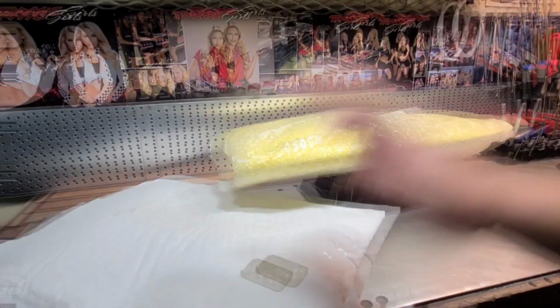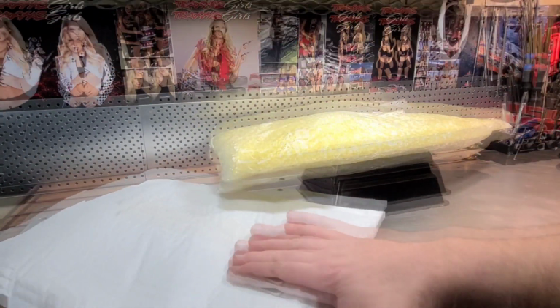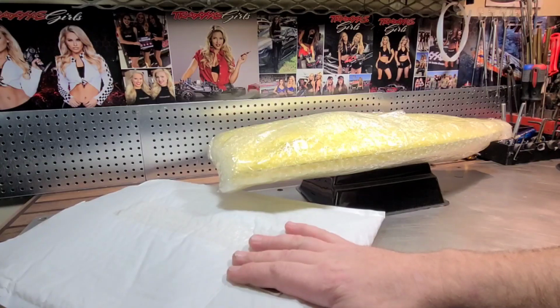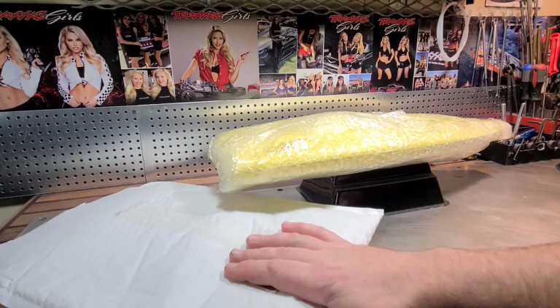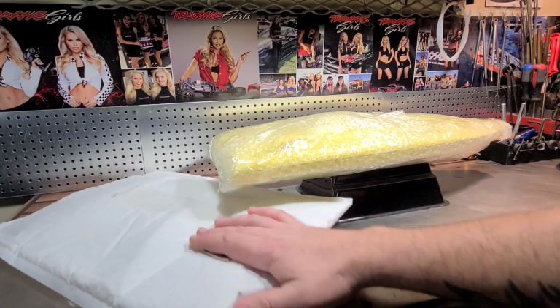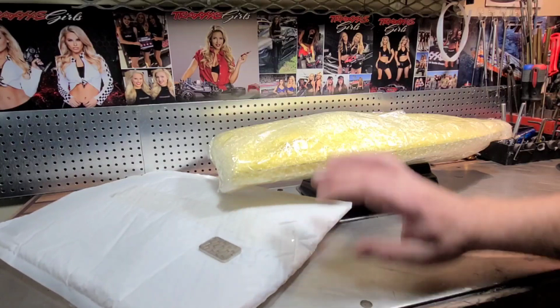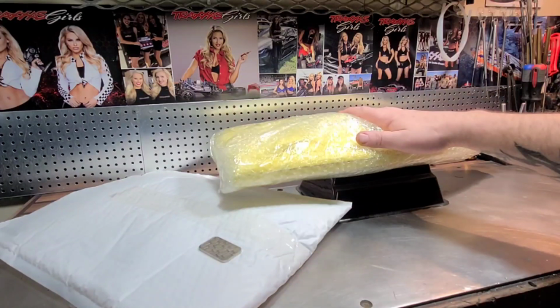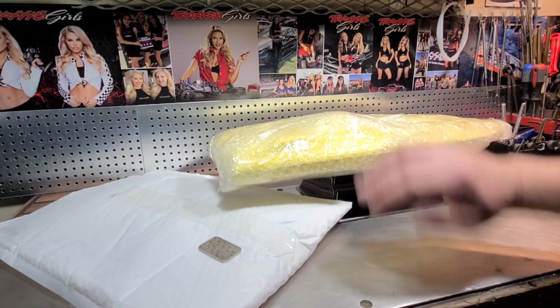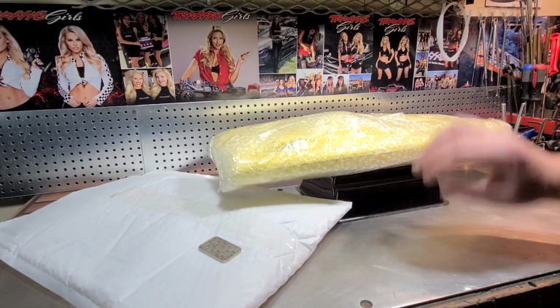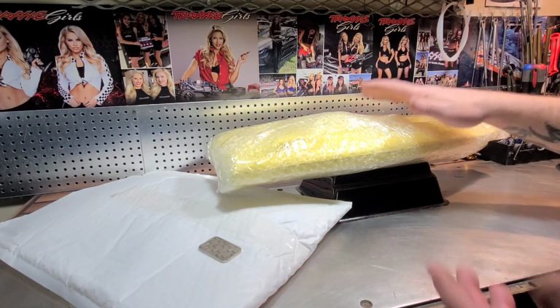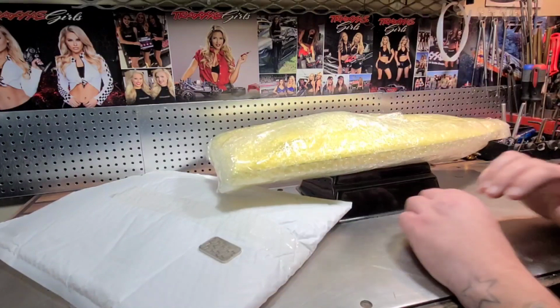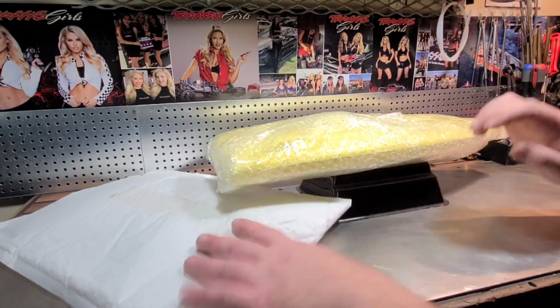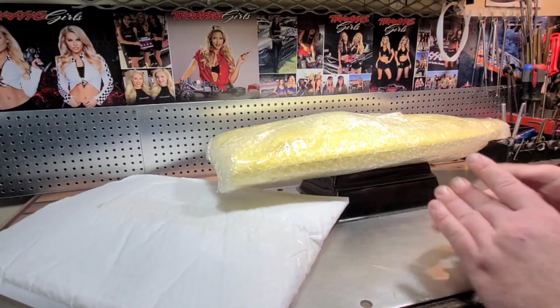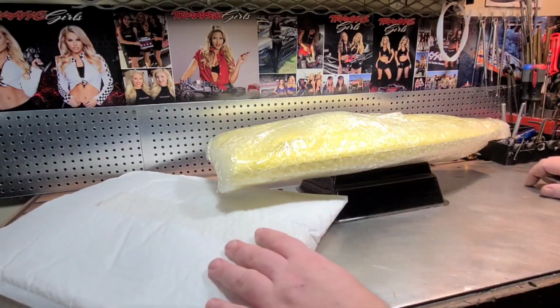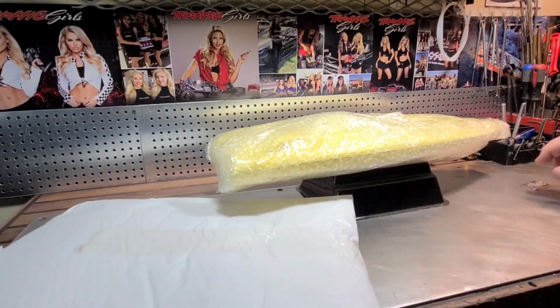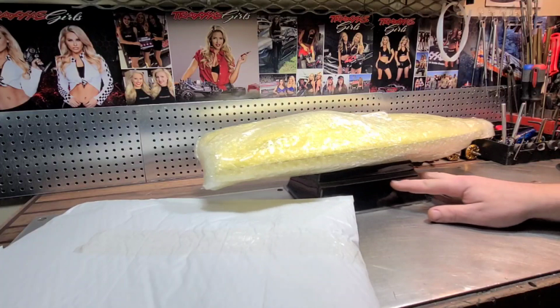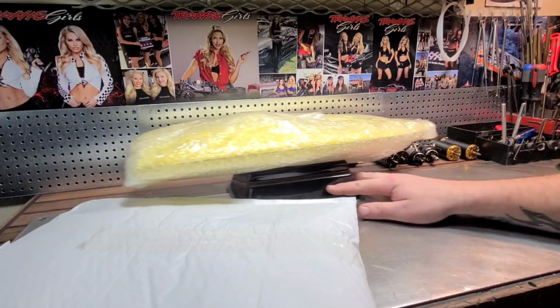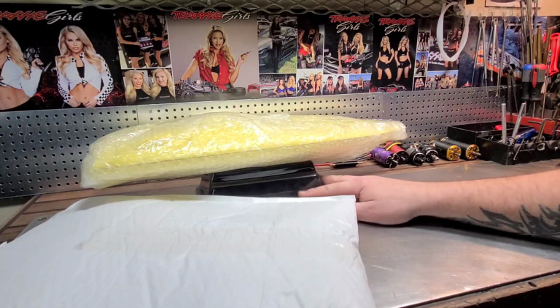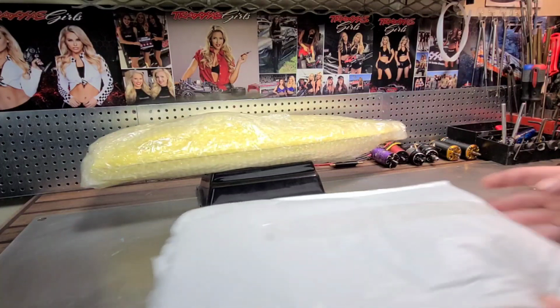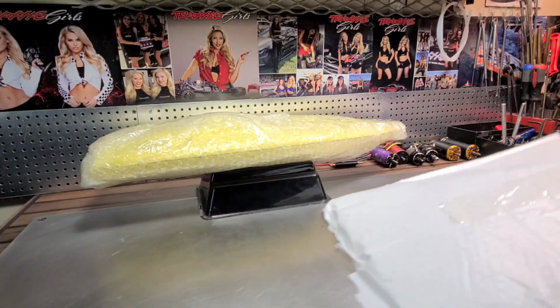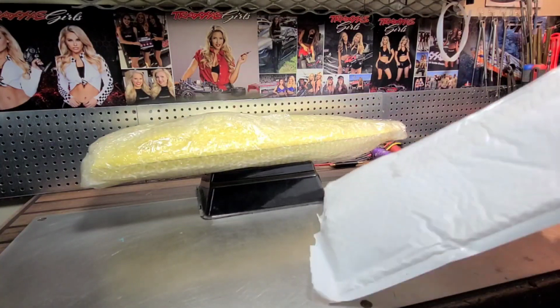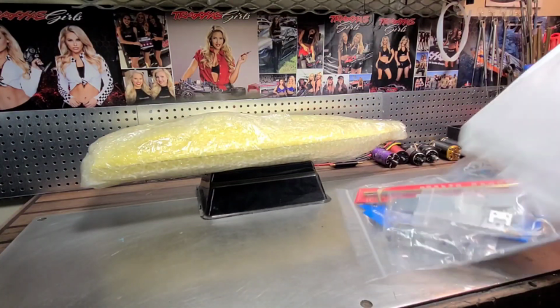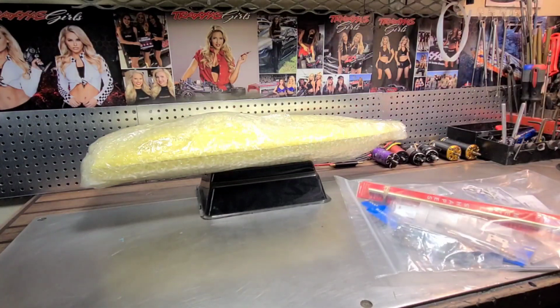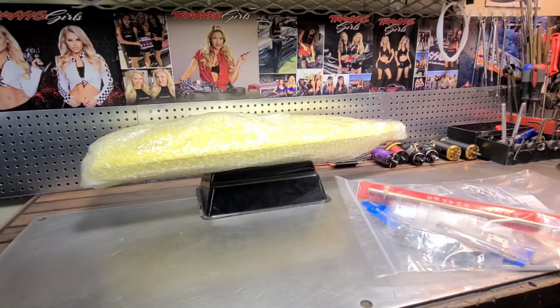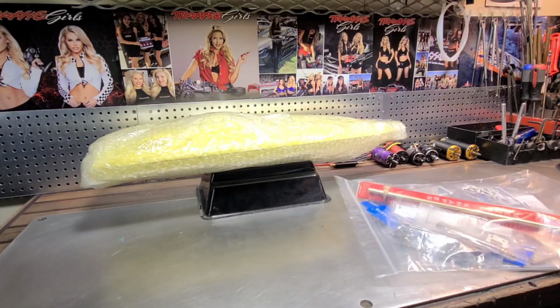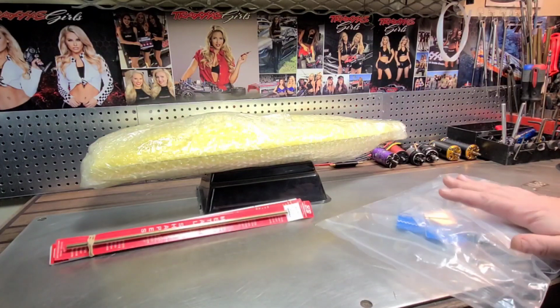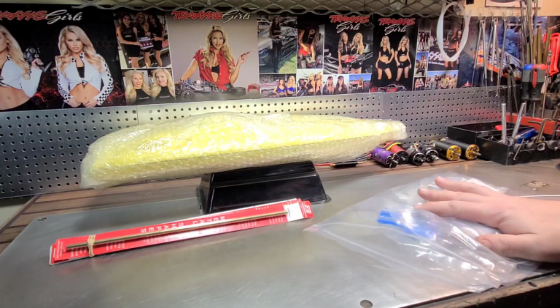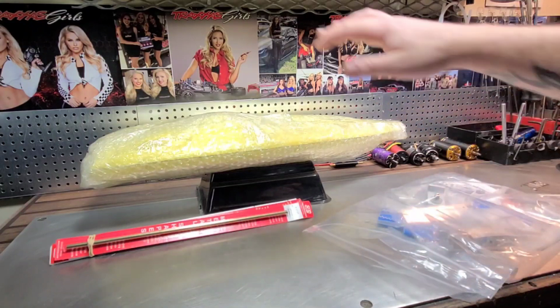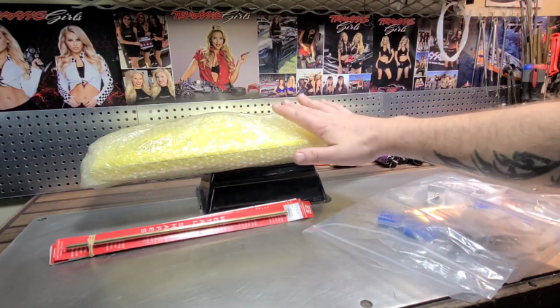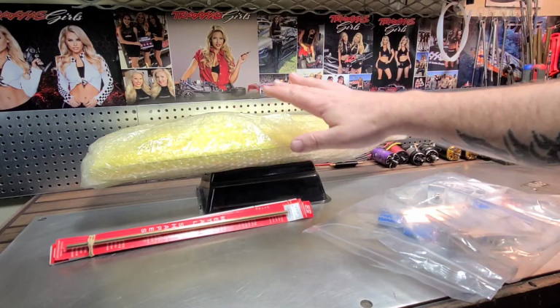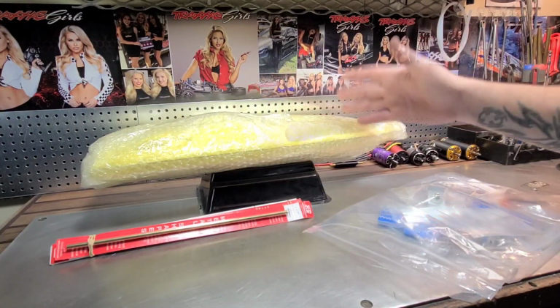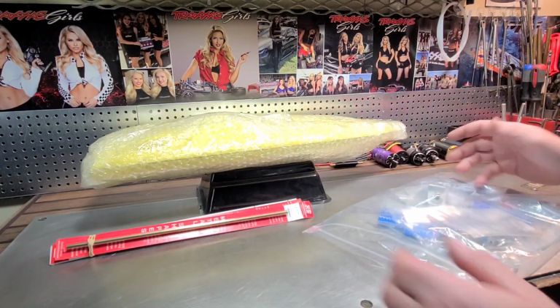Tails! All right, let's go over all the goodies first real quick, and then we'll do the unveiling of the boat, and then we'll come back to the hardware.